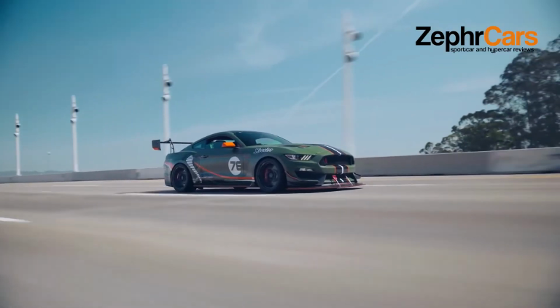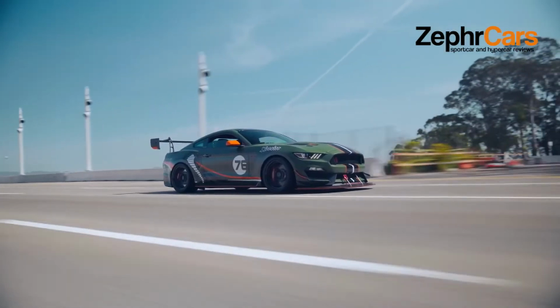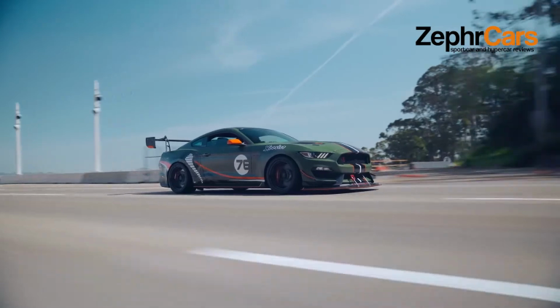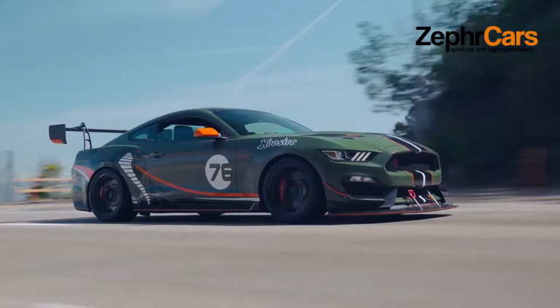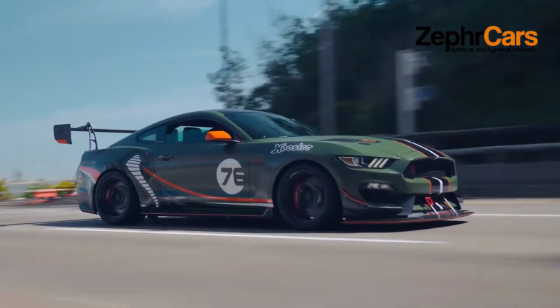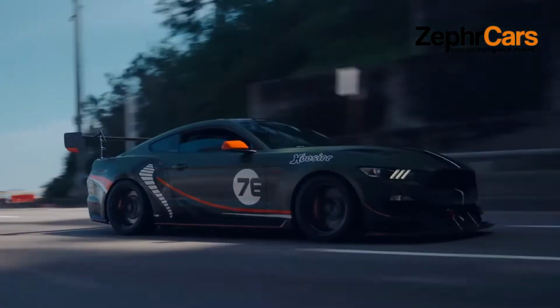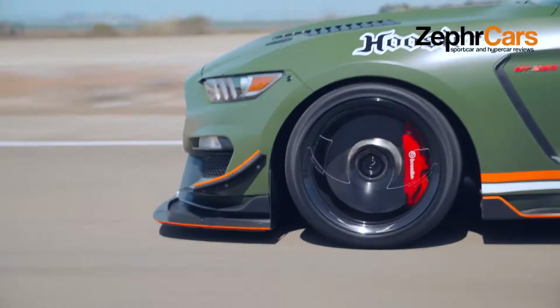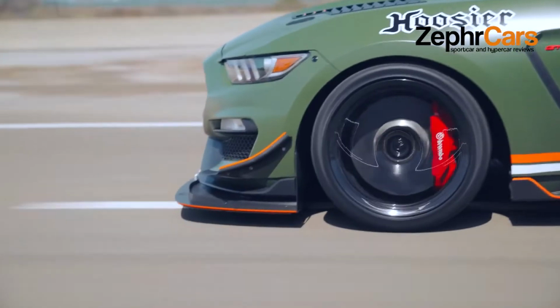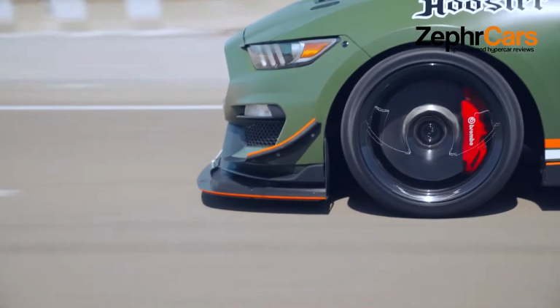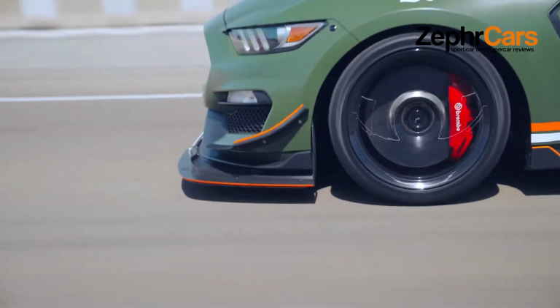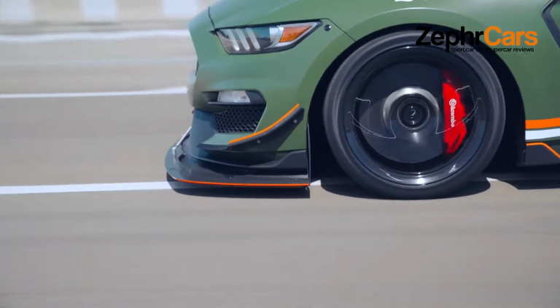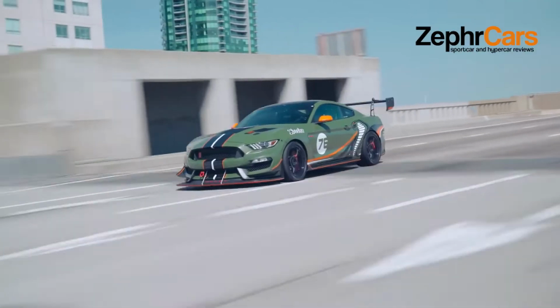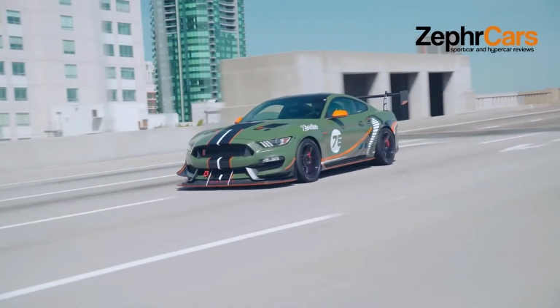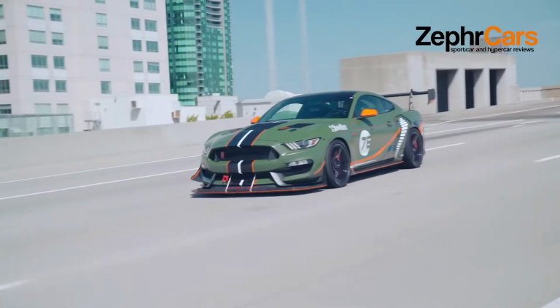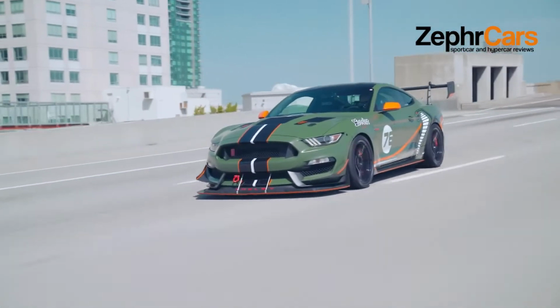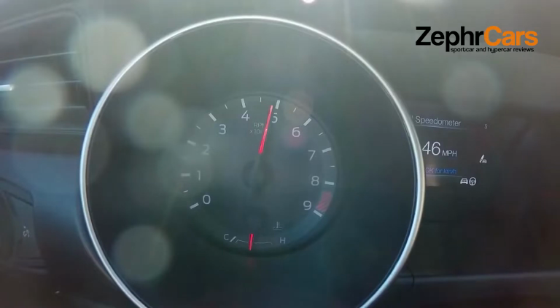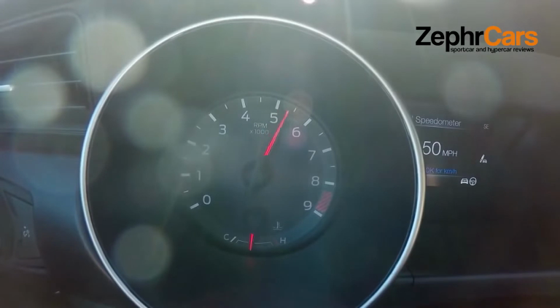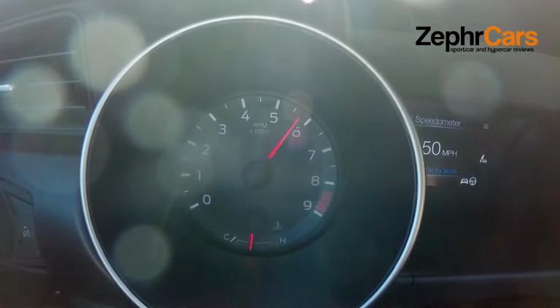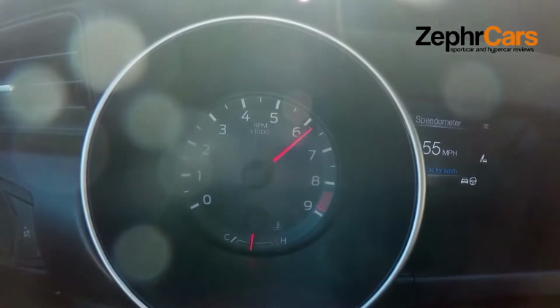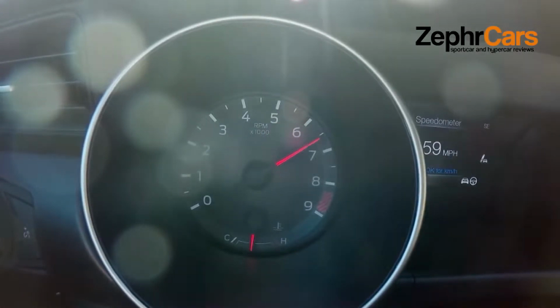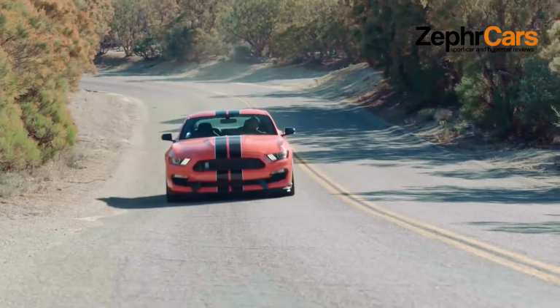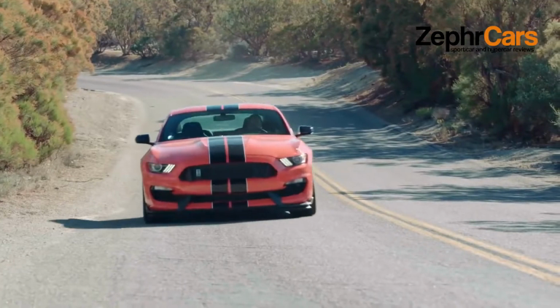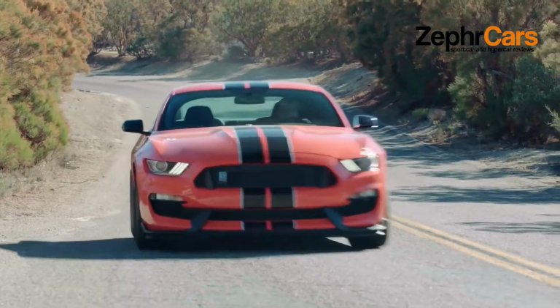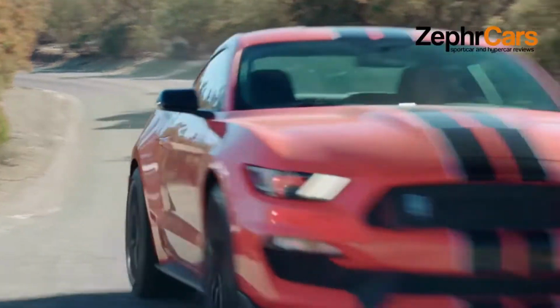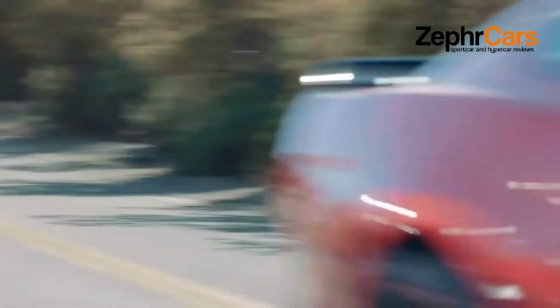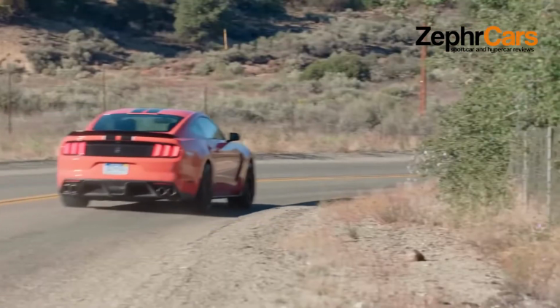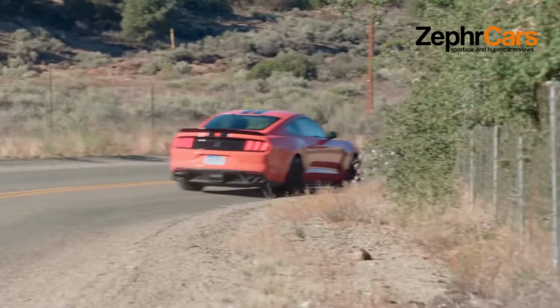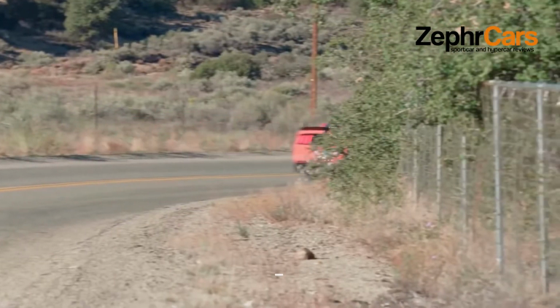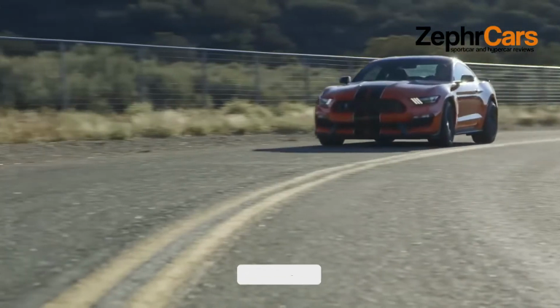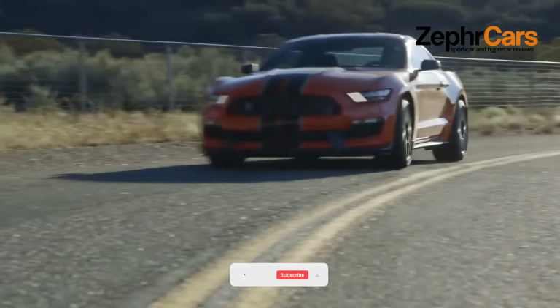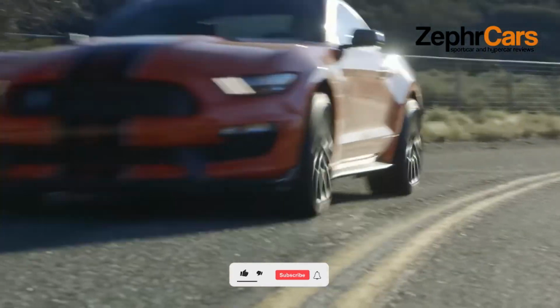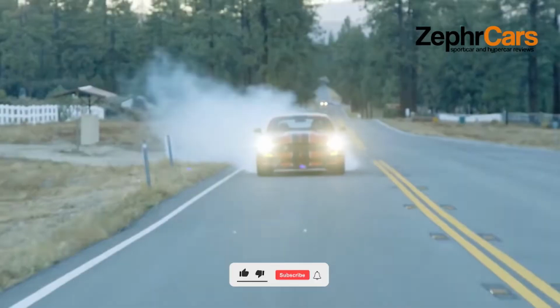The GT350's suspension is tuned tautly enough to handle cornering at racetrack speeds without being bone-jarring on the street, and it has brakes to match. If you're a dedicated track rat who wants even more on-track performance and doesn't care about road comfort, there's the all-out GT350R.